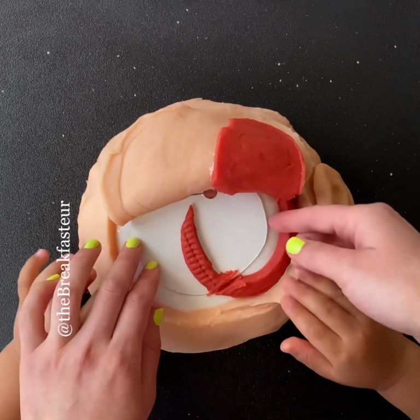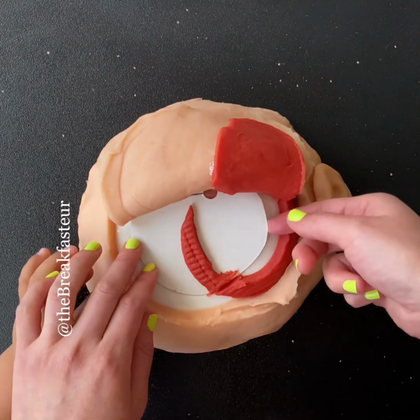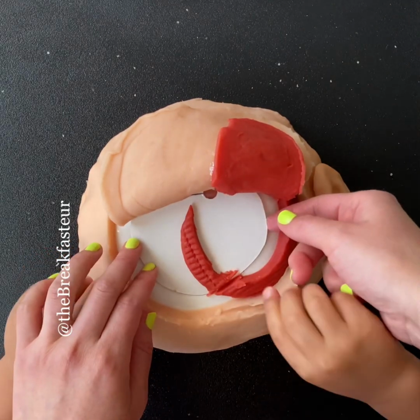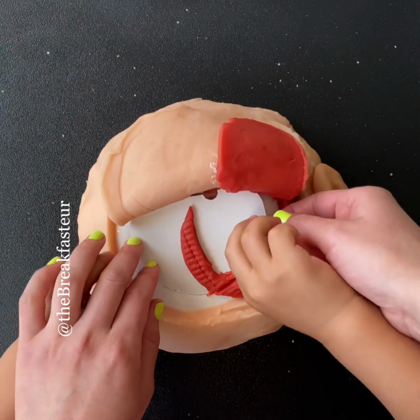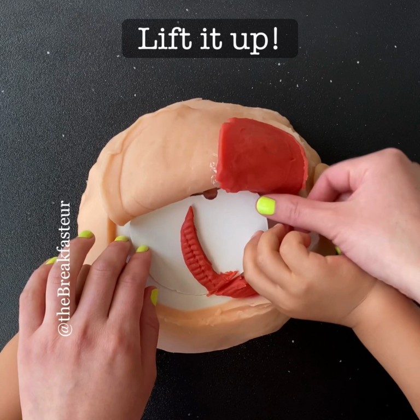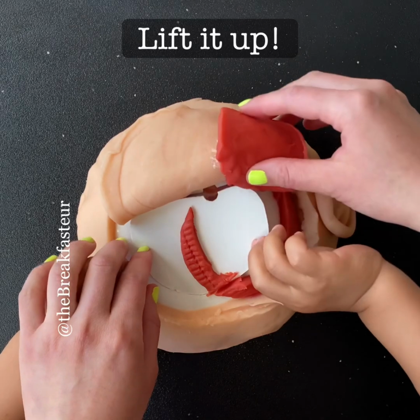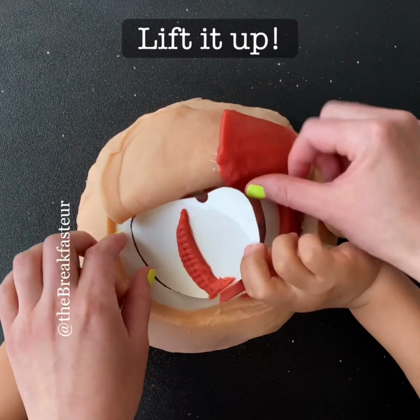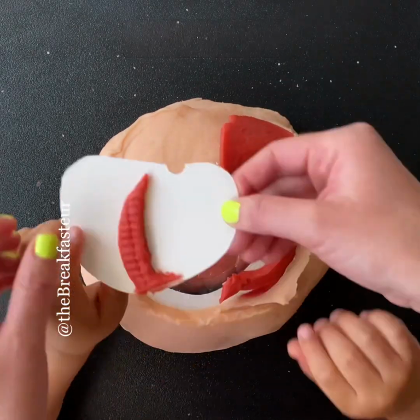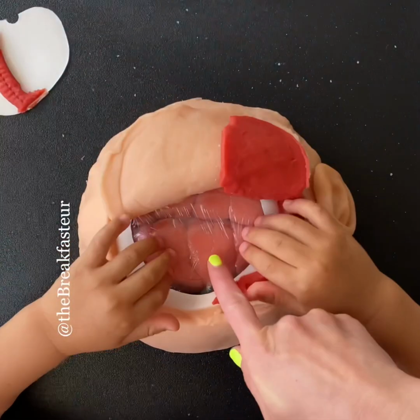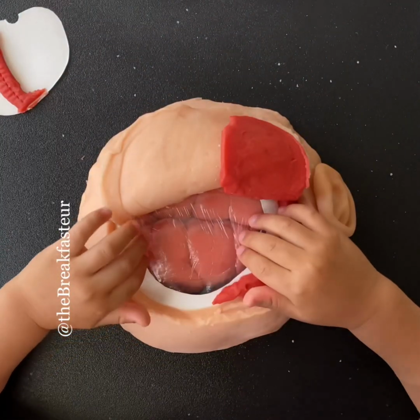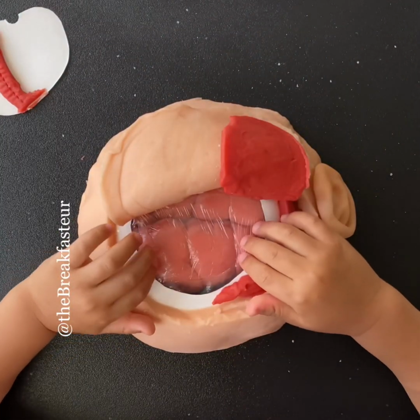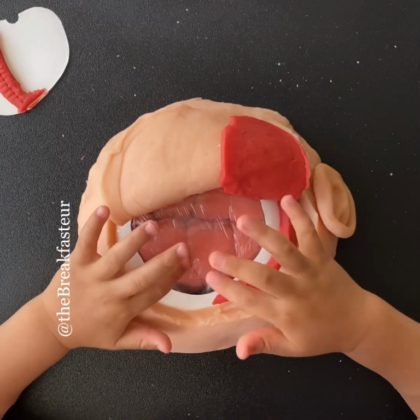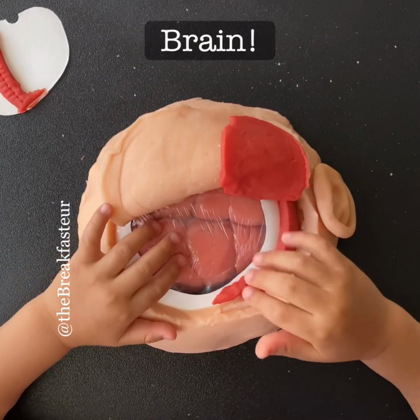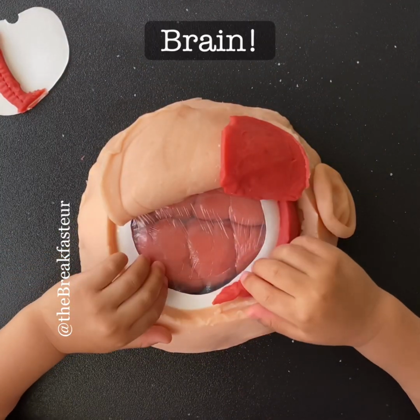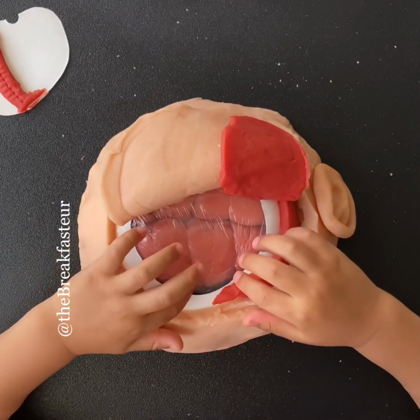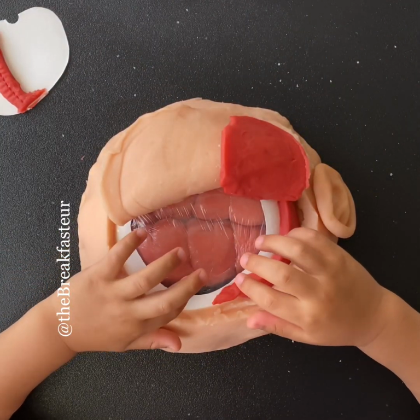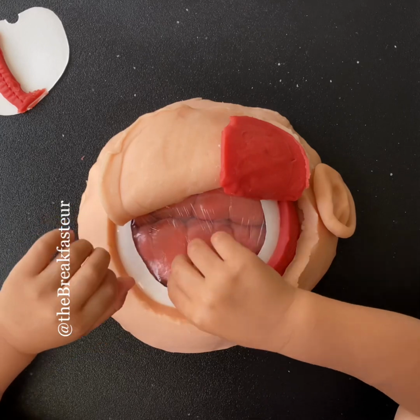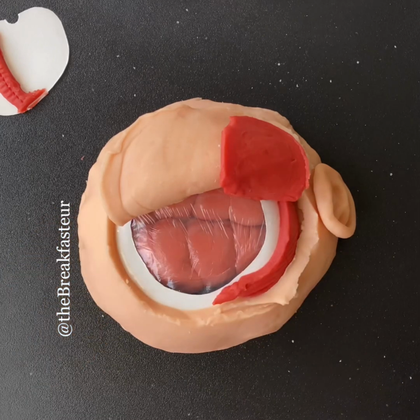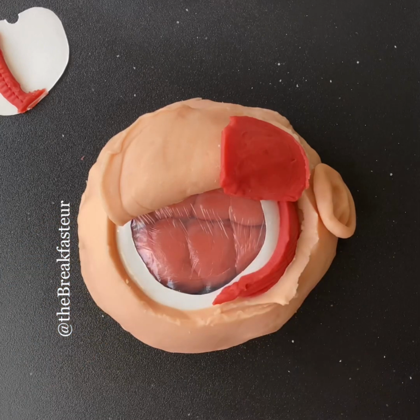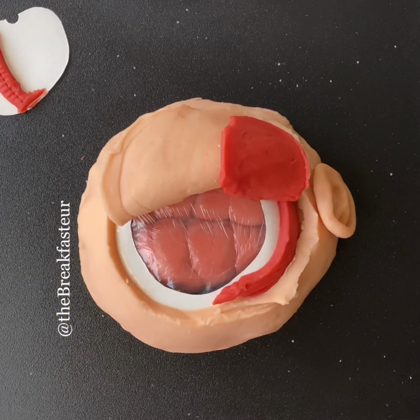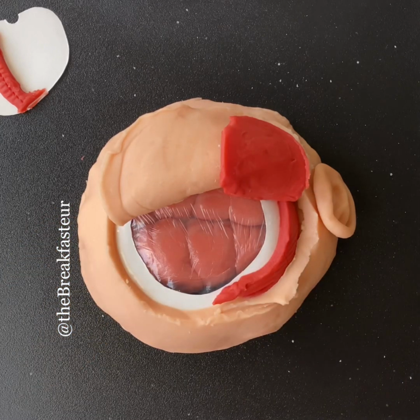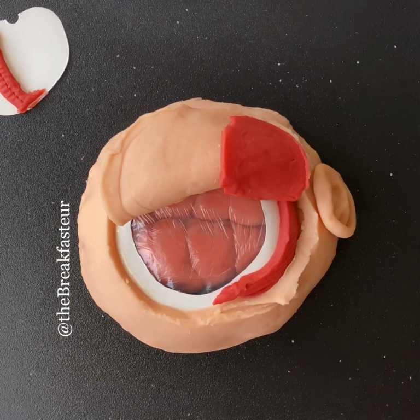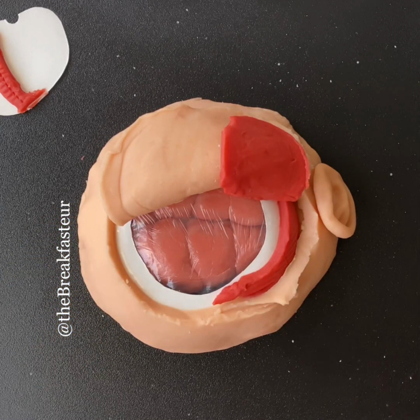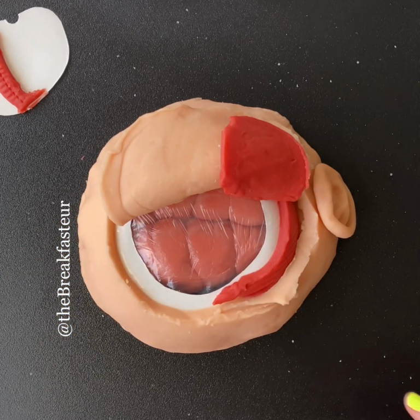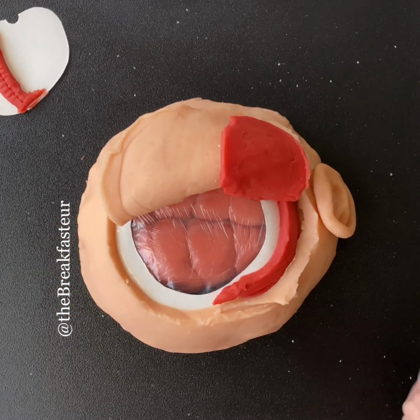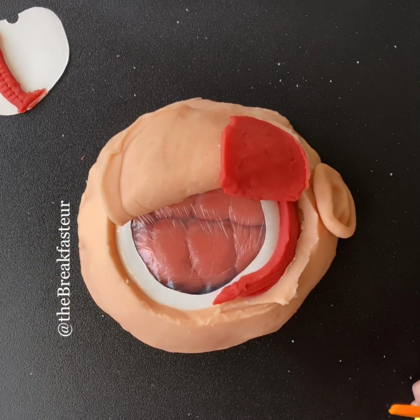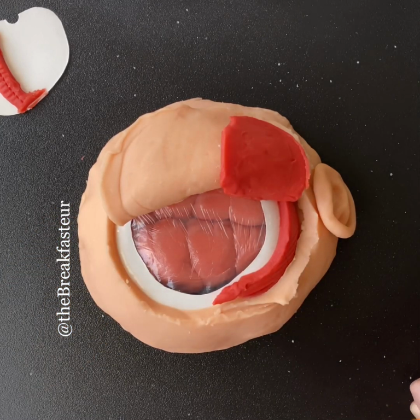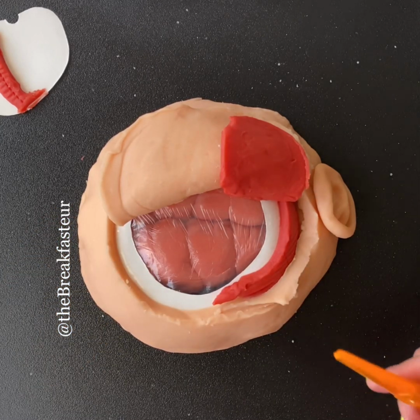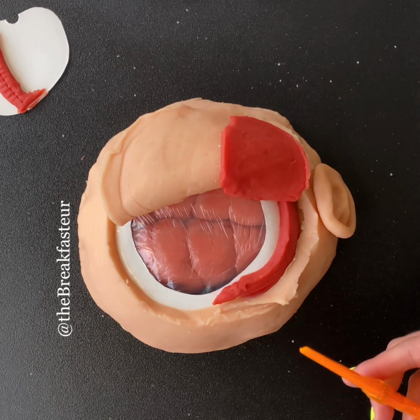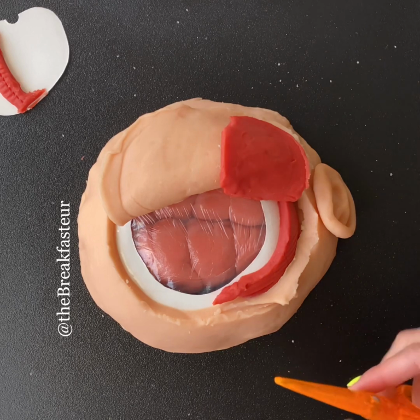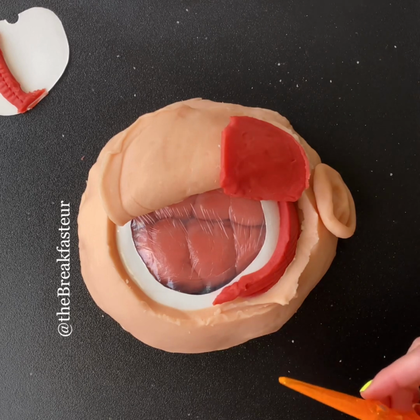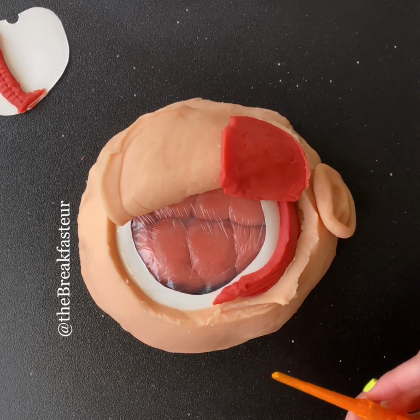Go ahead and lift up our bone flap. Lift it up. What do you see in there? The brain — that's right. The brain has a layer around it called the dura, and so we're going to make a flap in the dura.